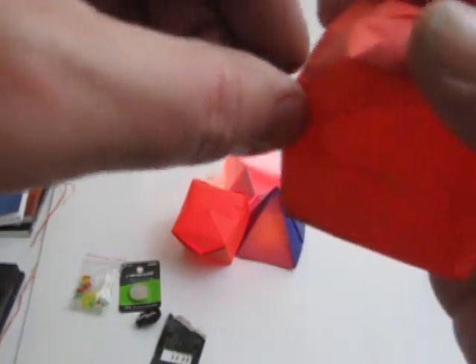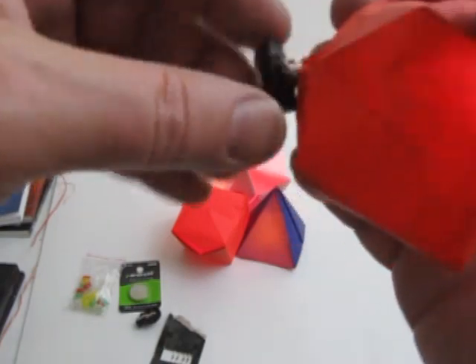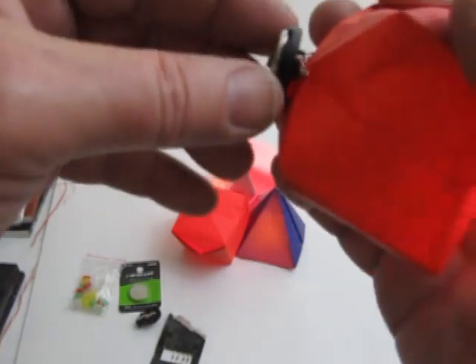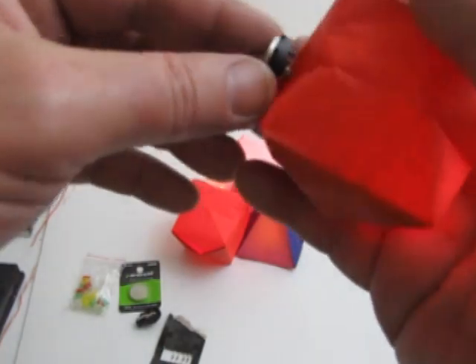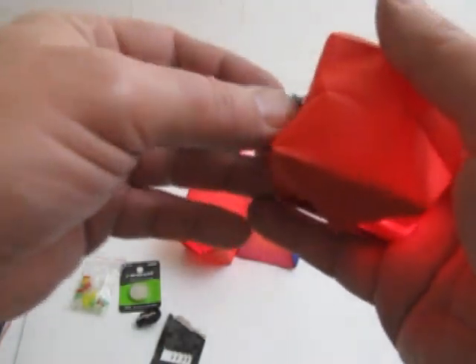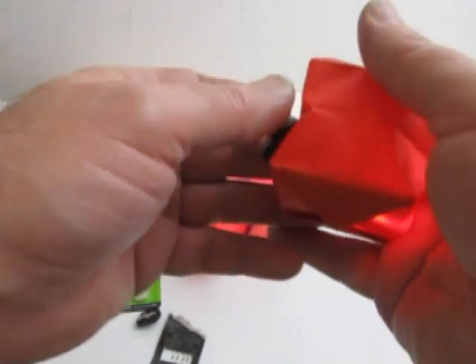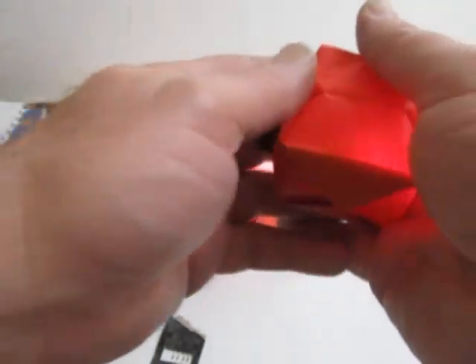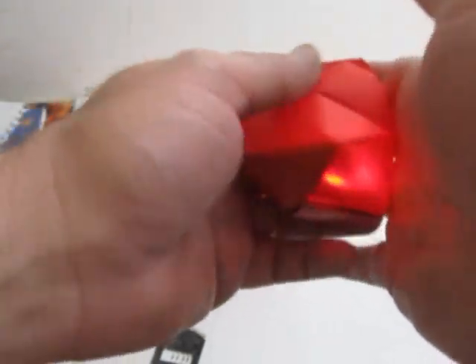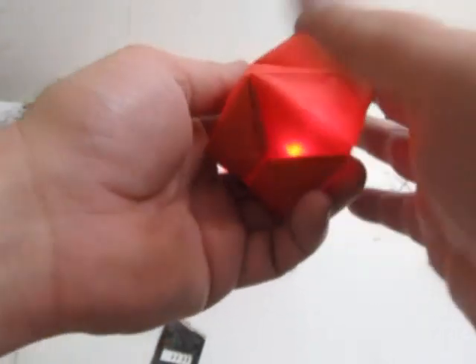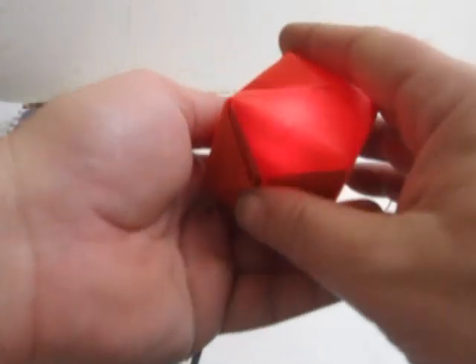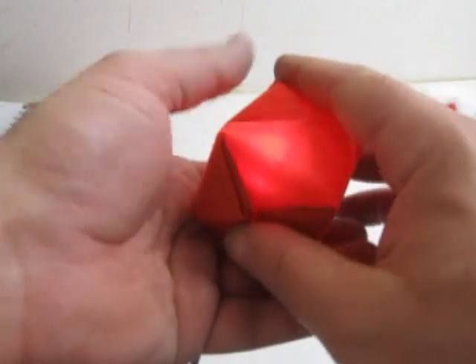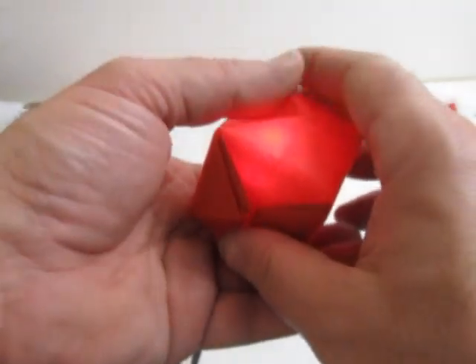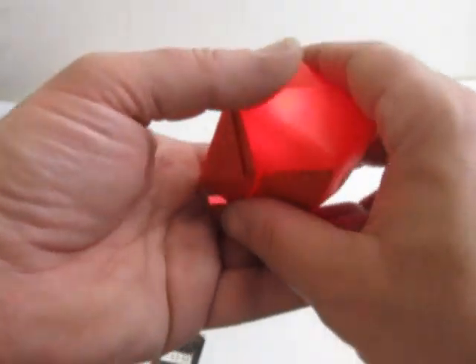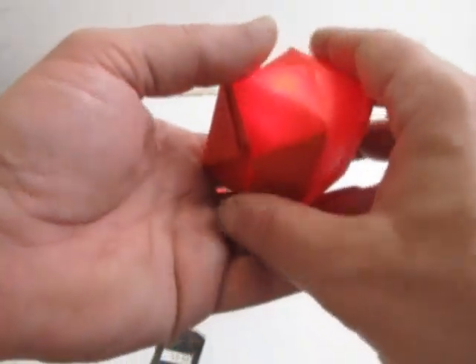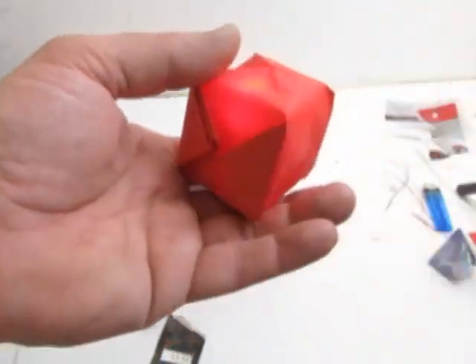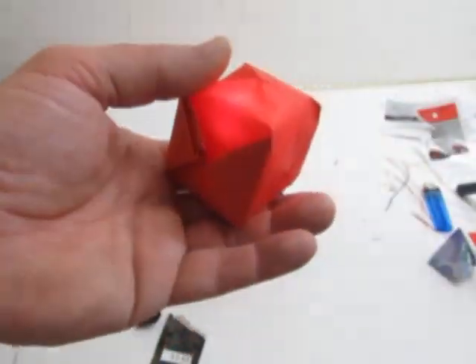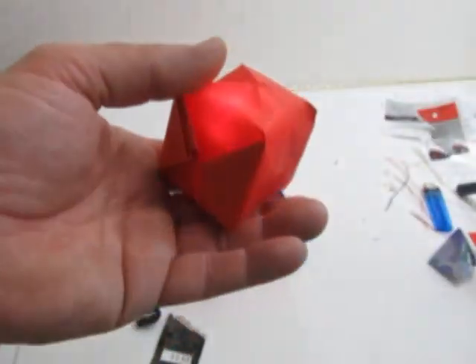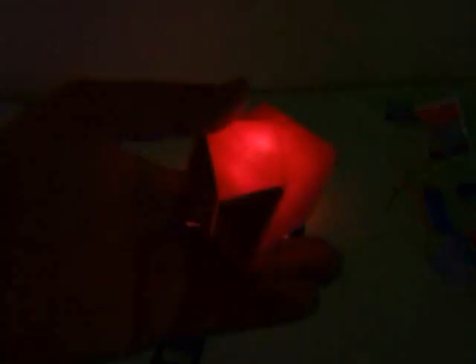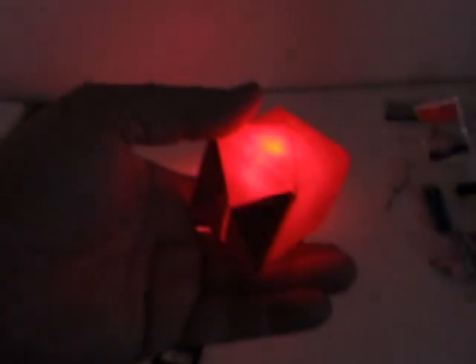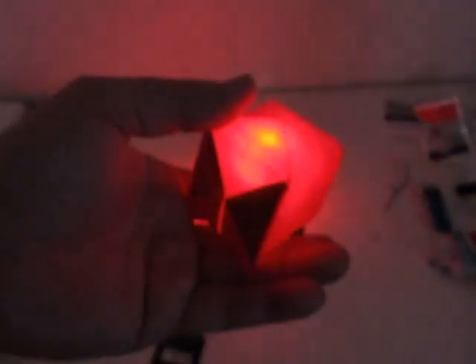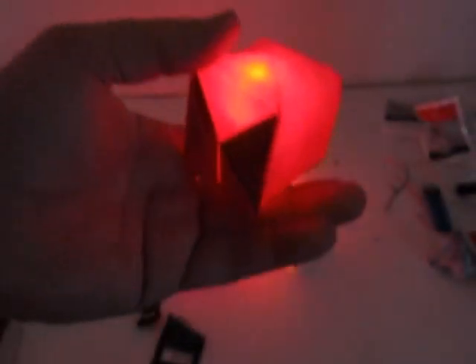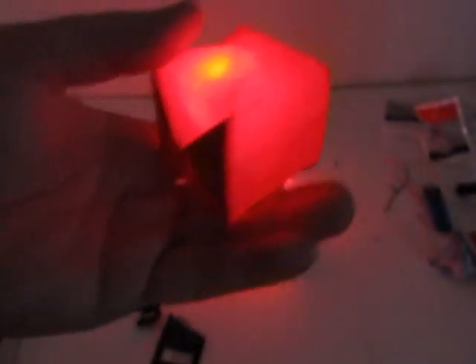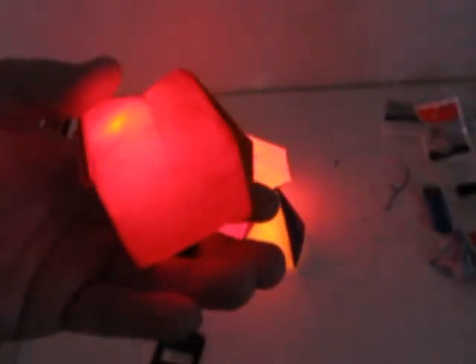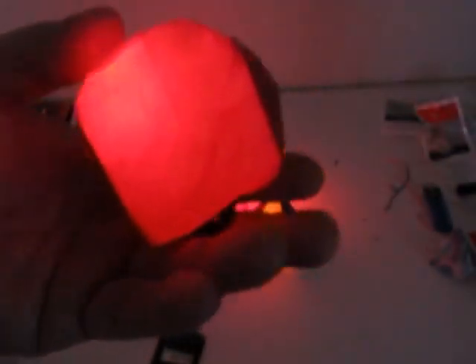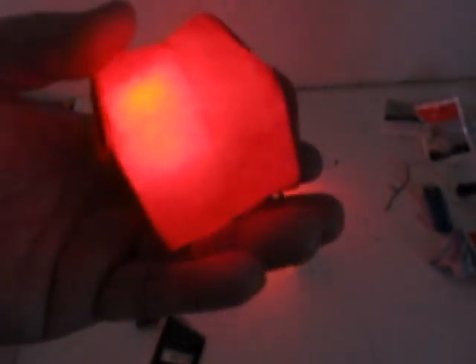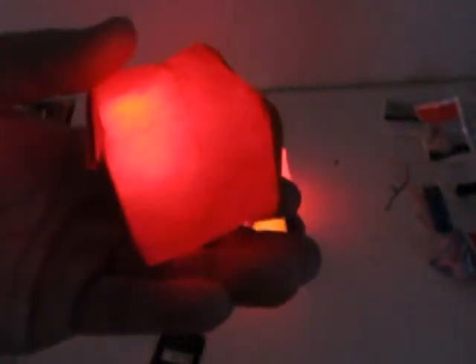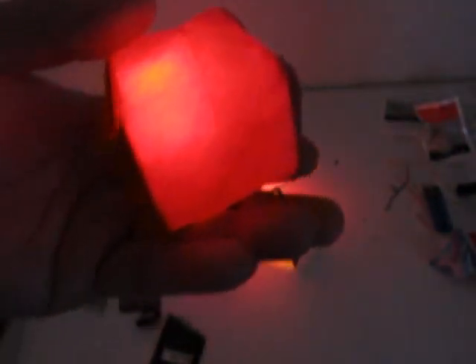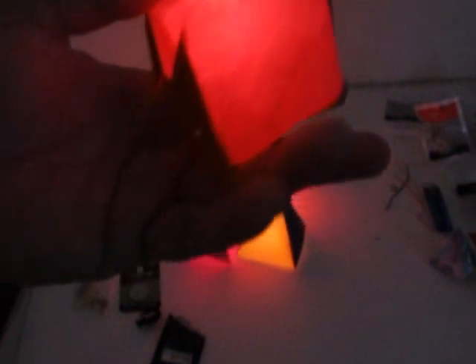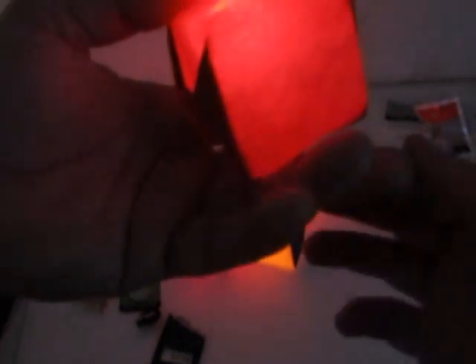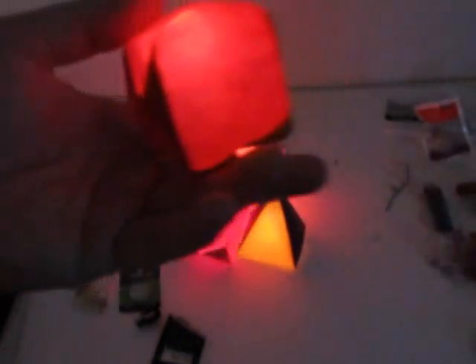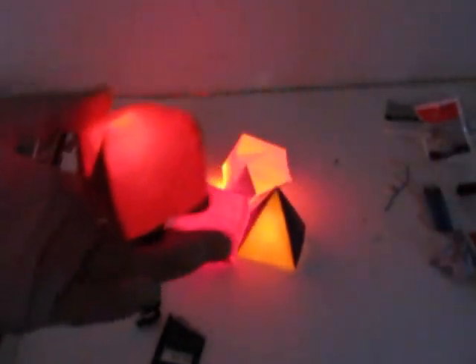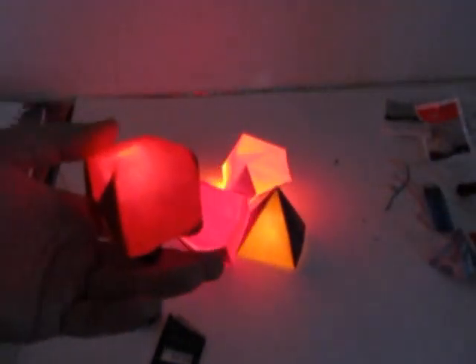And you can even put the whole thing inside and hide it completely — kind of neat. Tinker around with it.